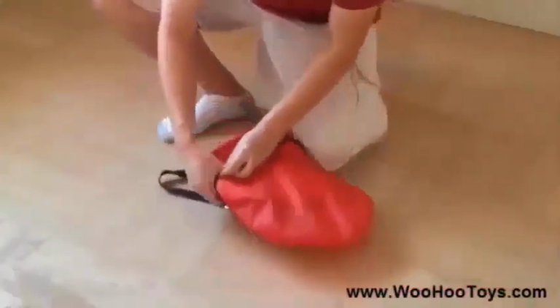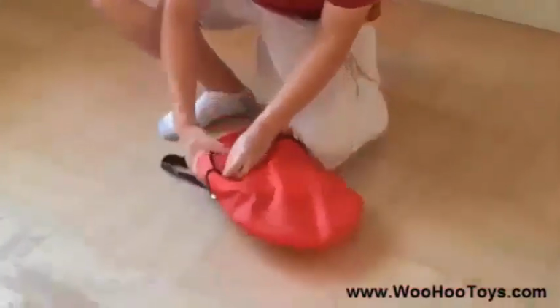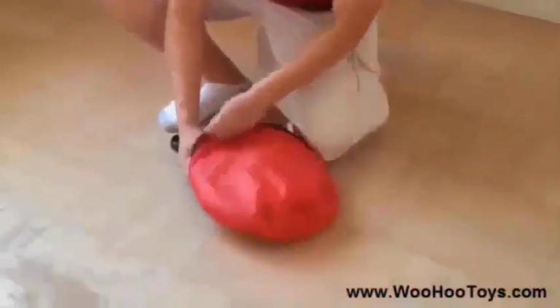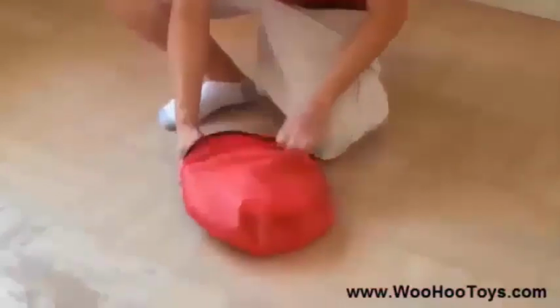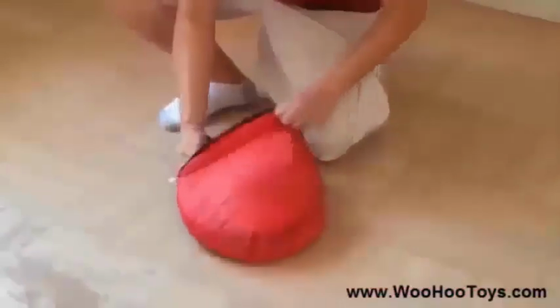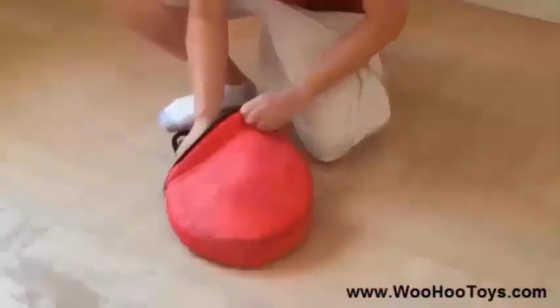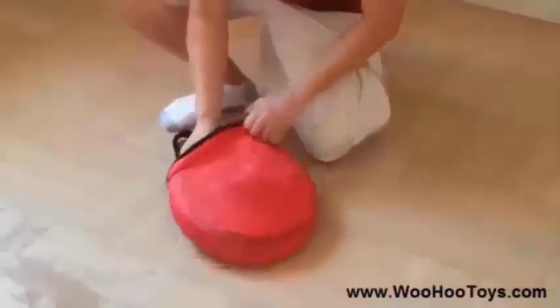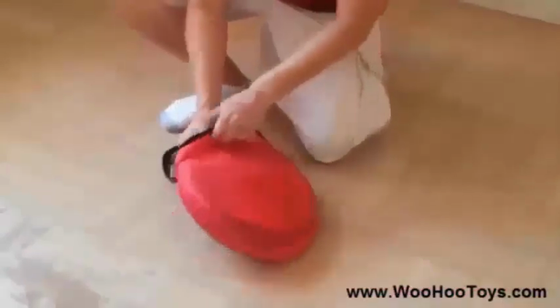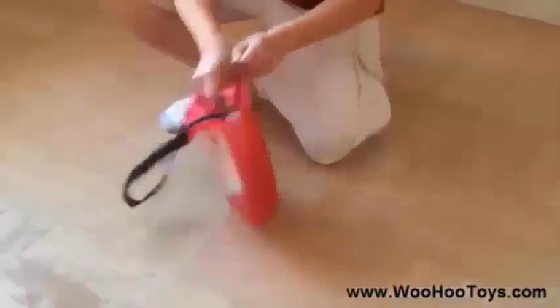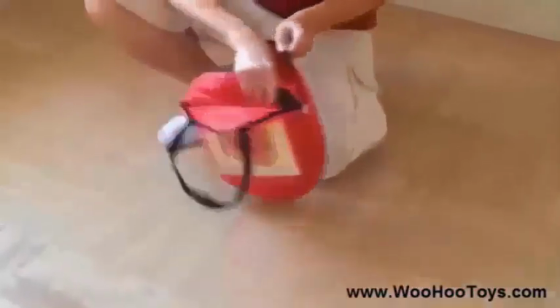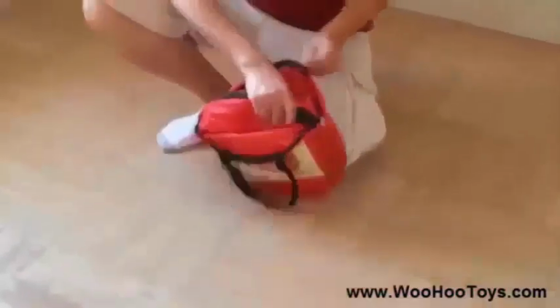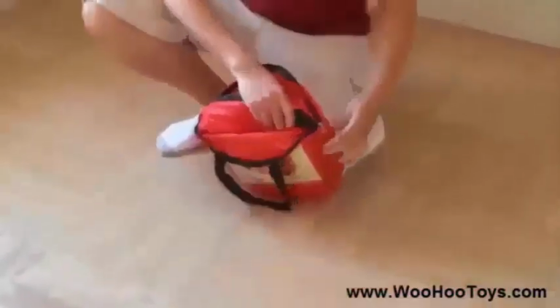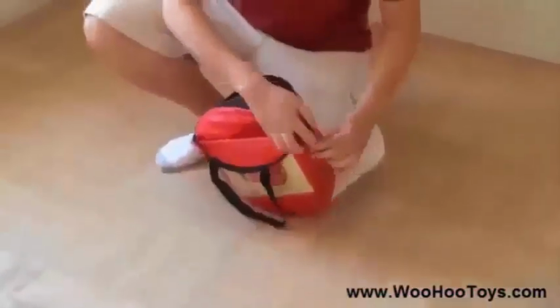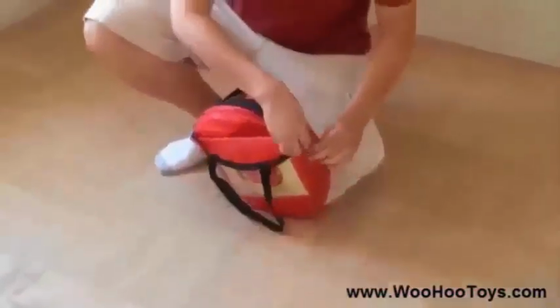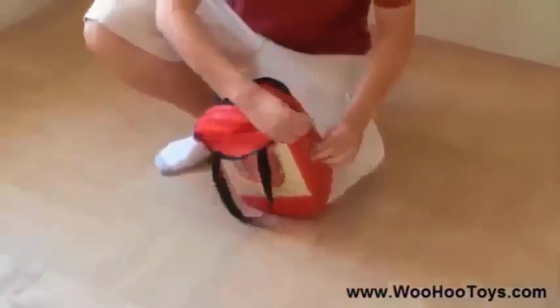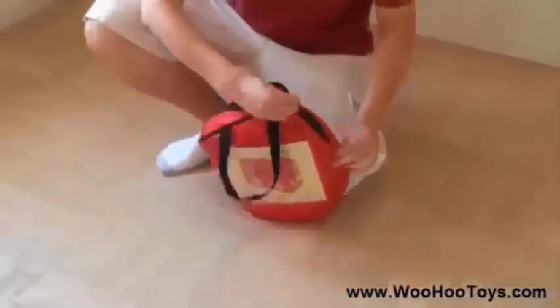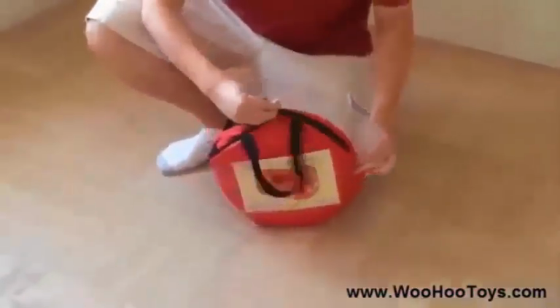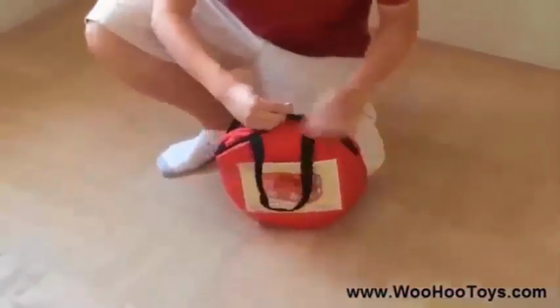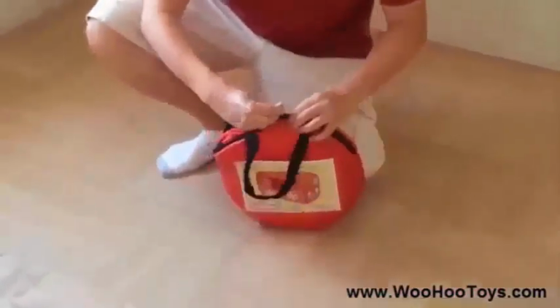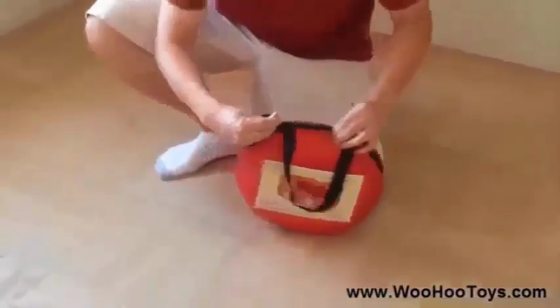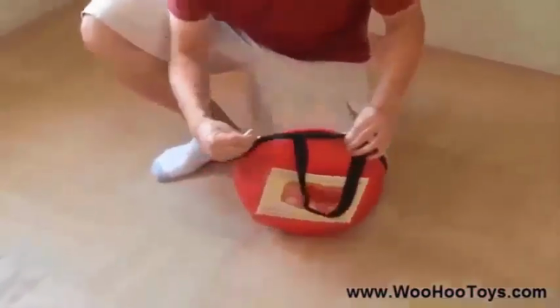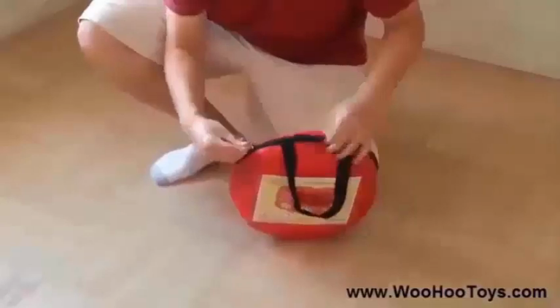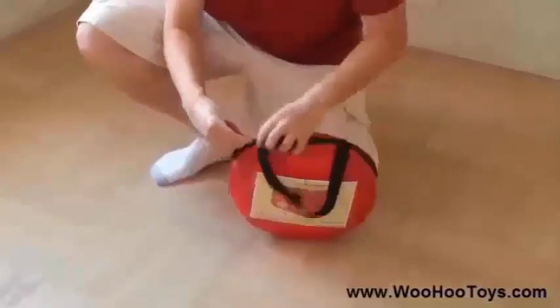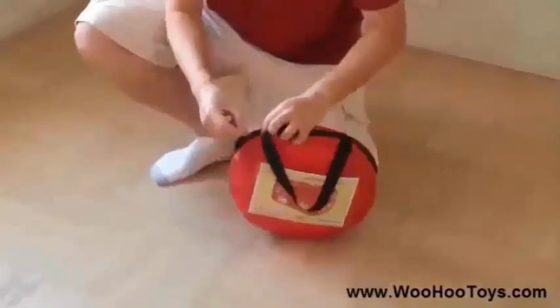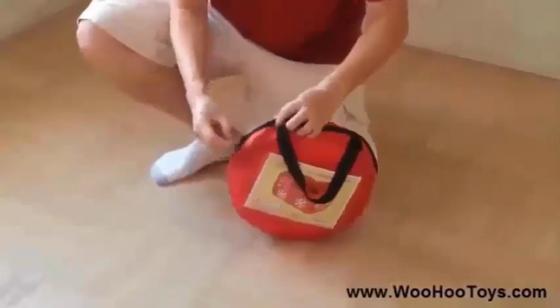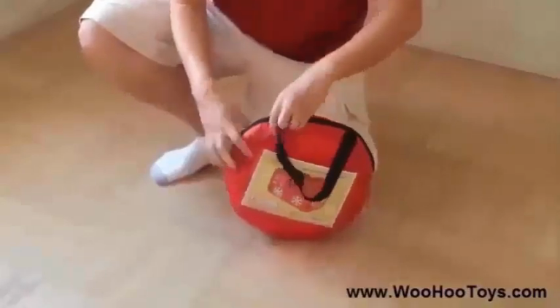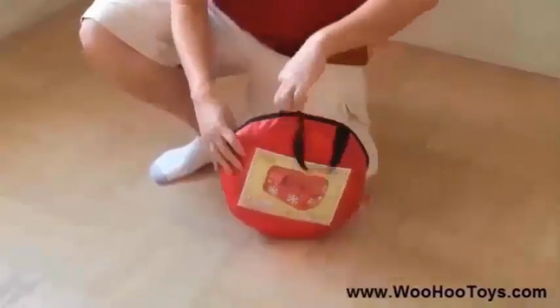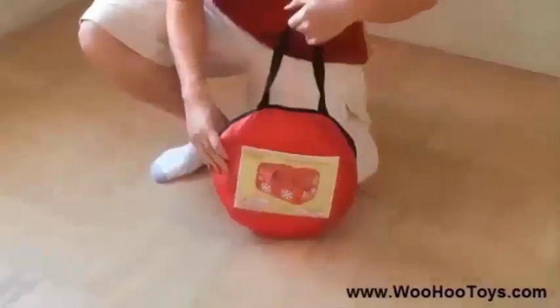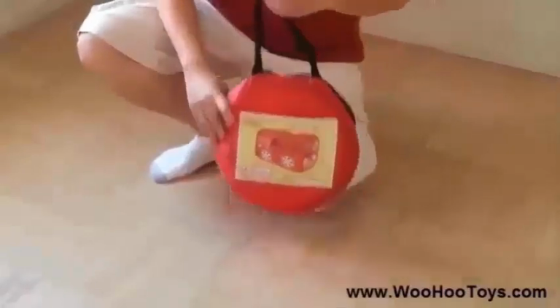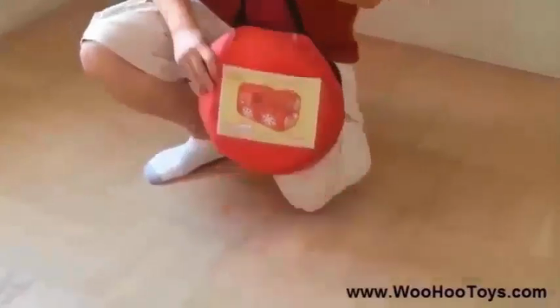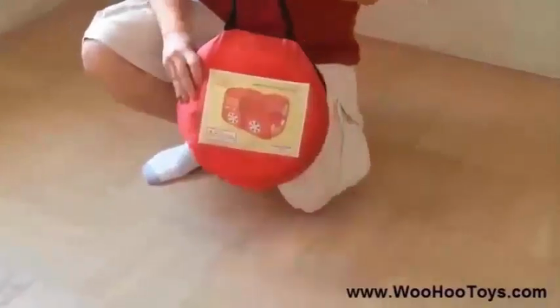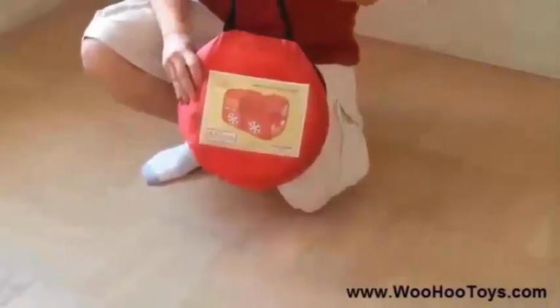Now, you can take the tent anywhere for your child to play. May your child have lots of fun in this fire truck play tent.